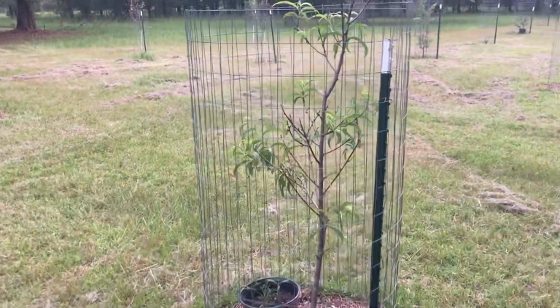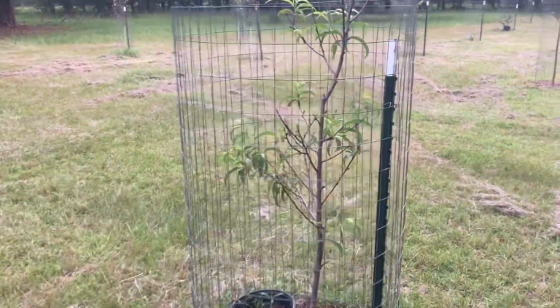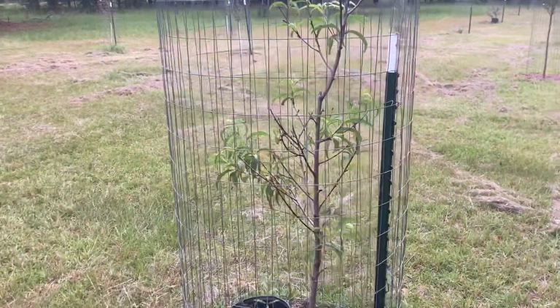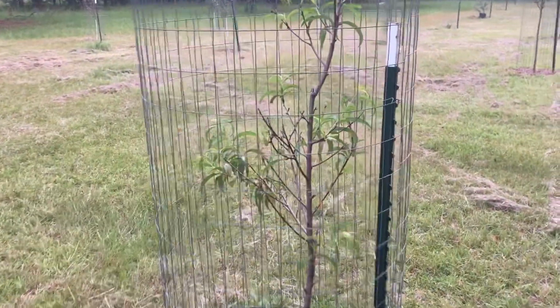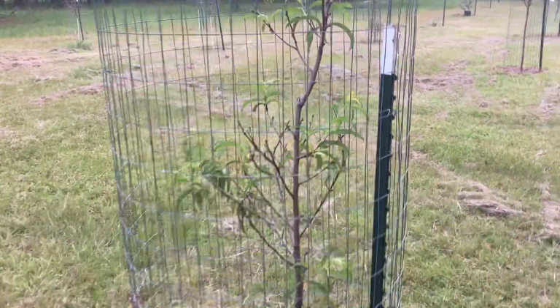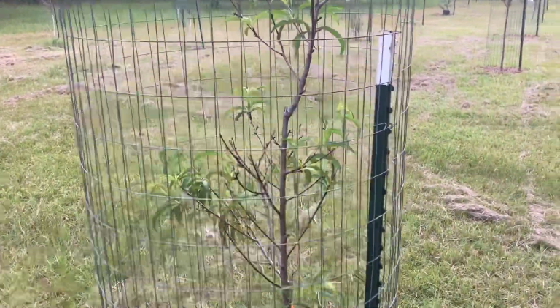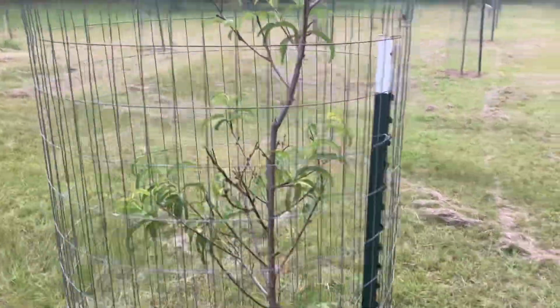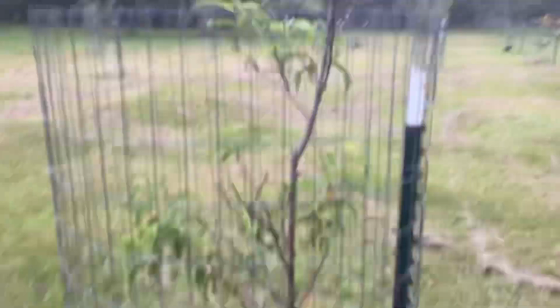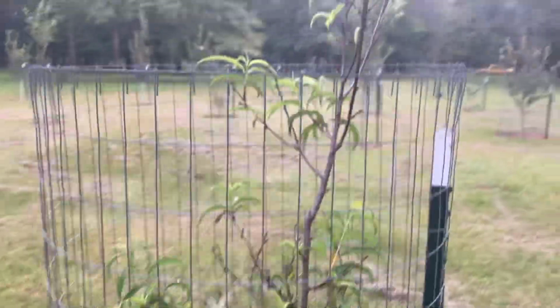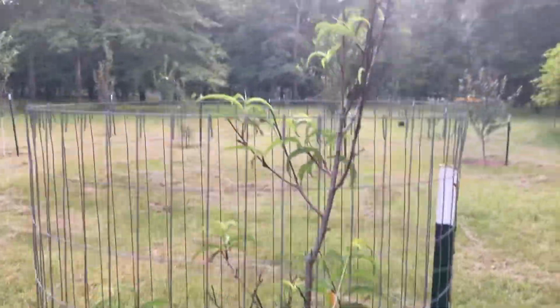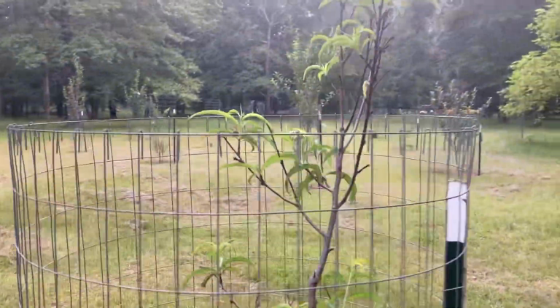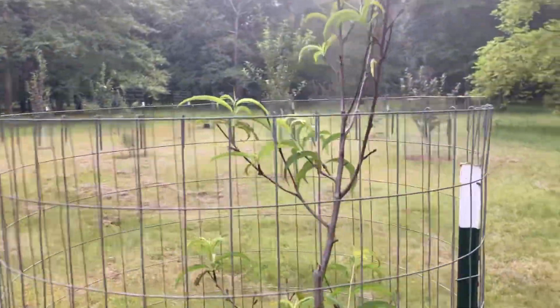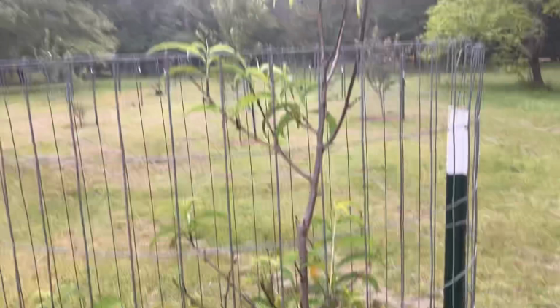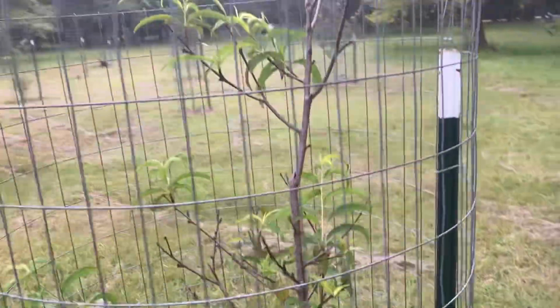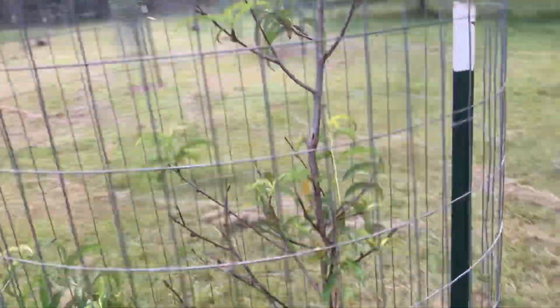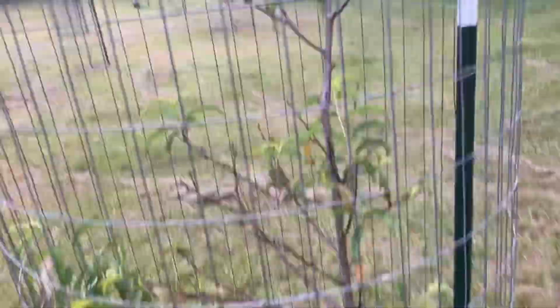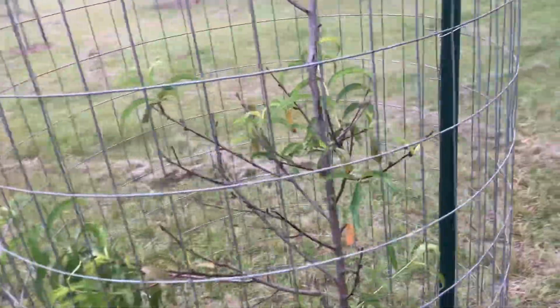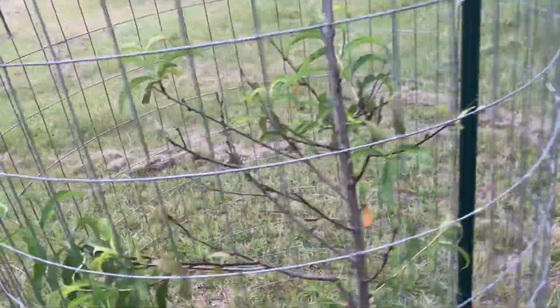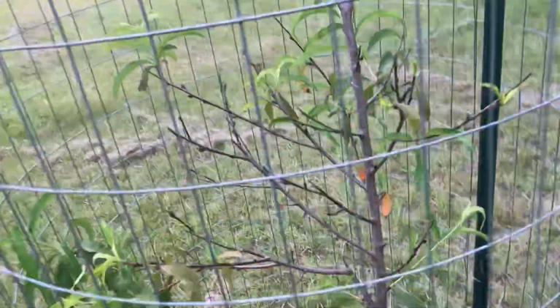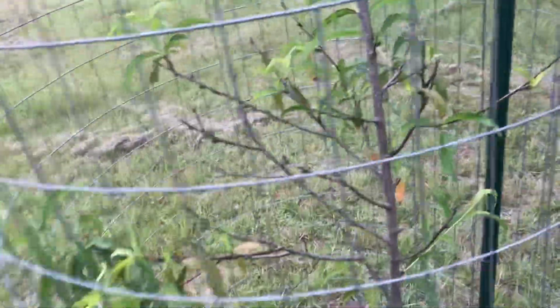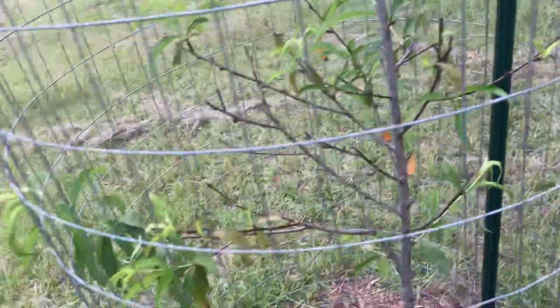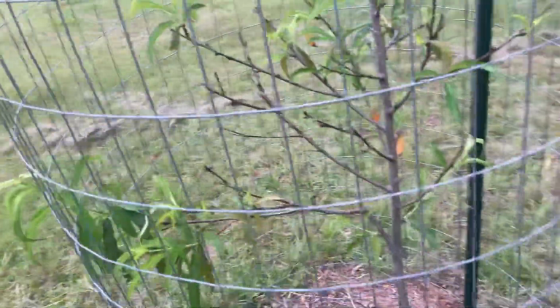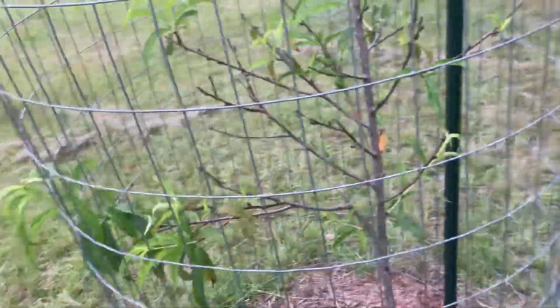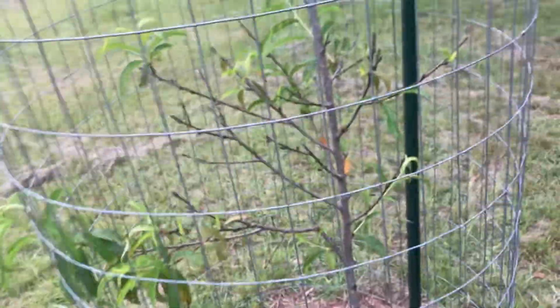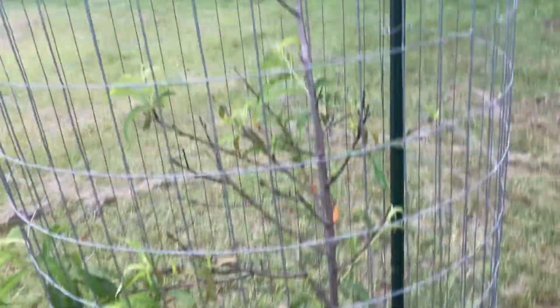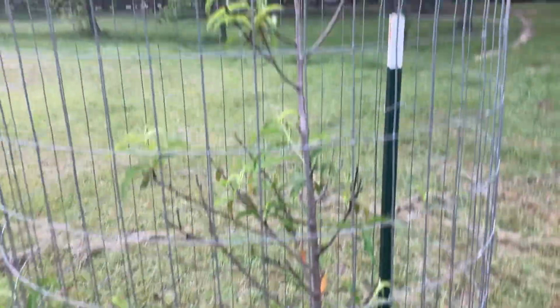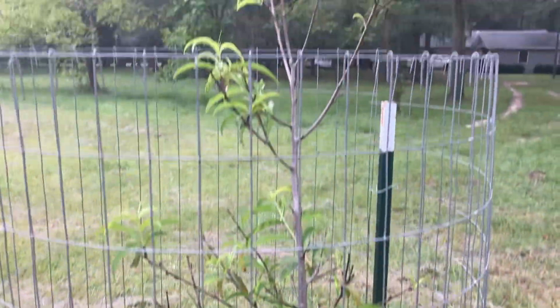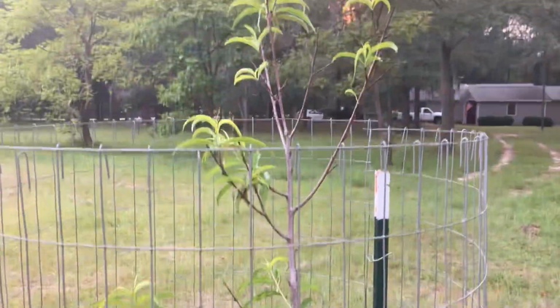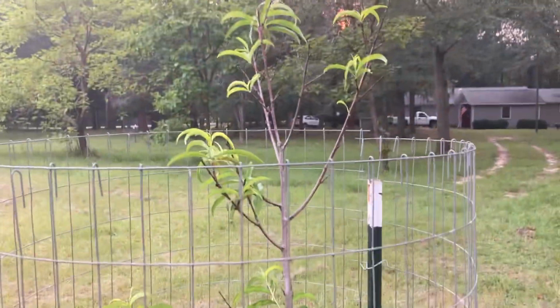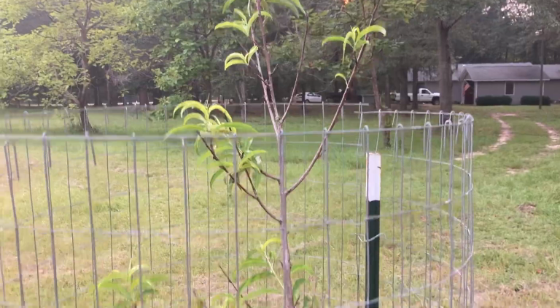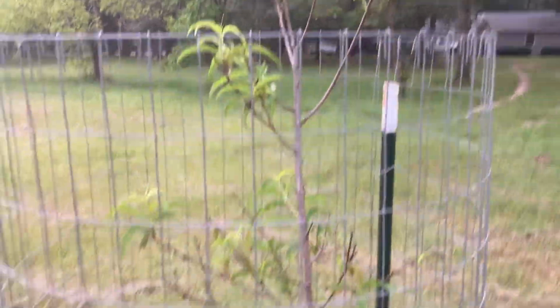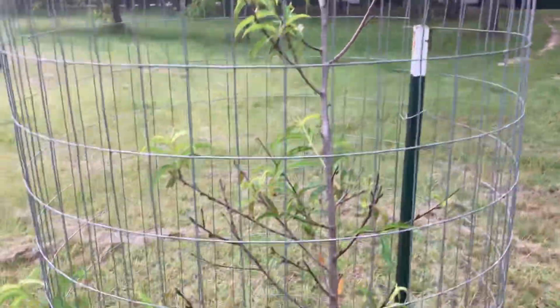Next, here's a Florida Home peach. It lost all its leaves and then it grew the leaves back out, but we got two peaches off of it this year. I don't know what's going on with it.